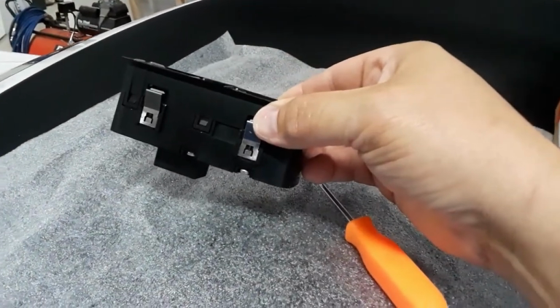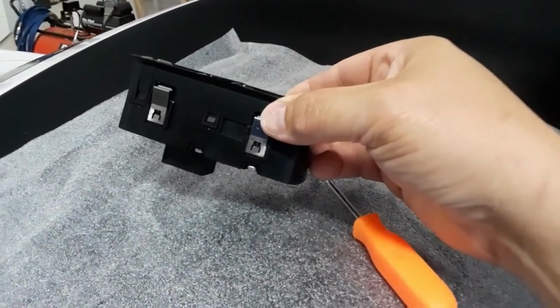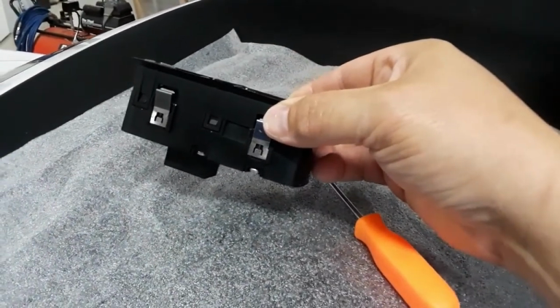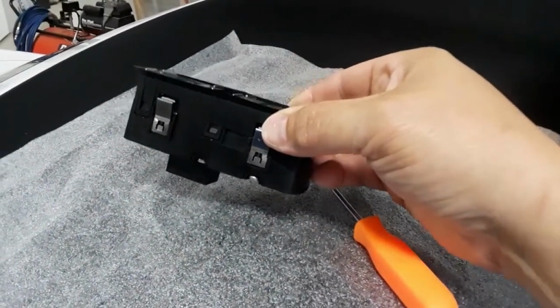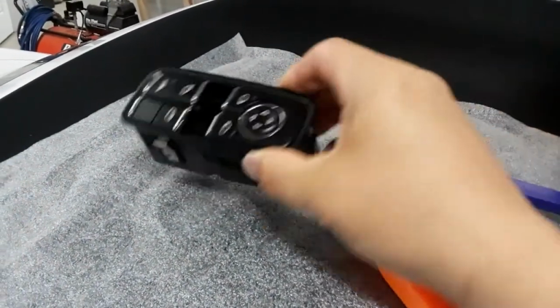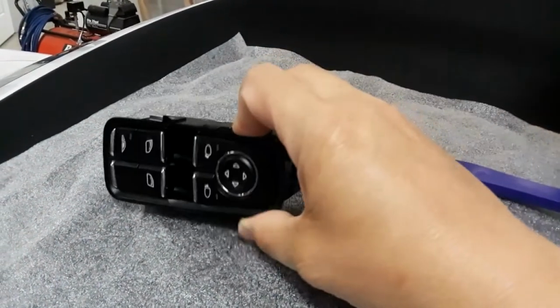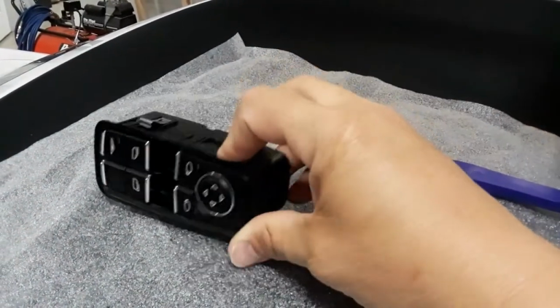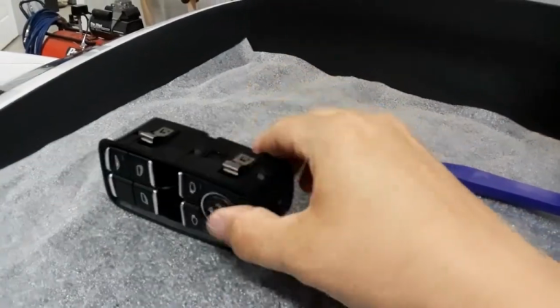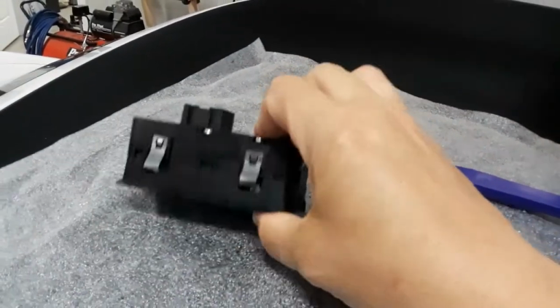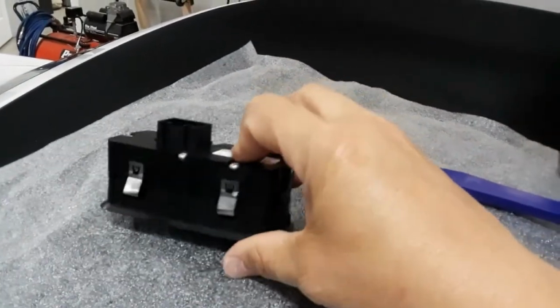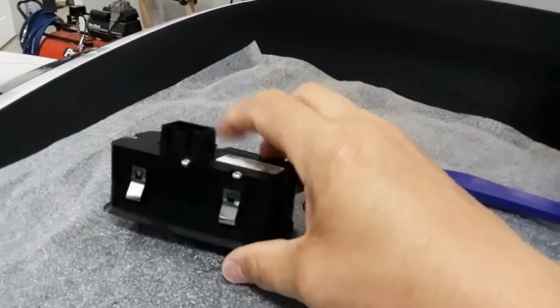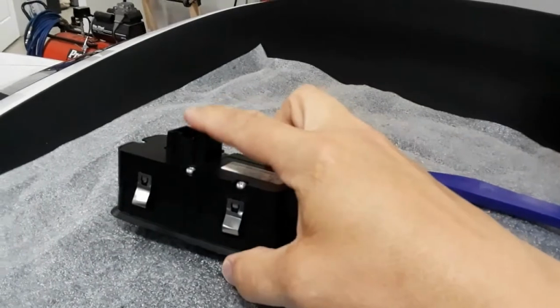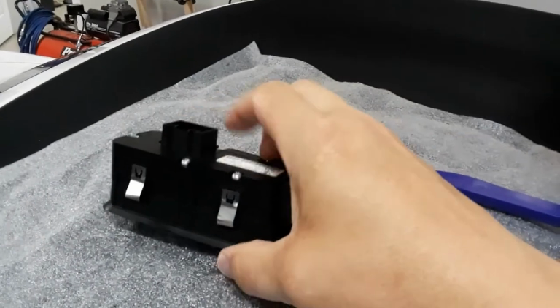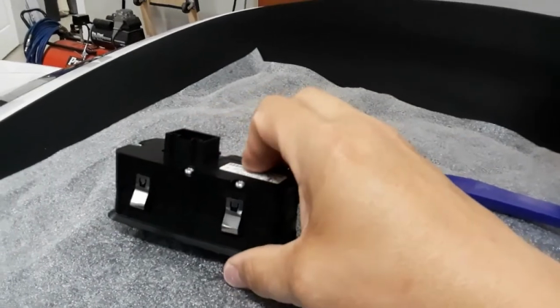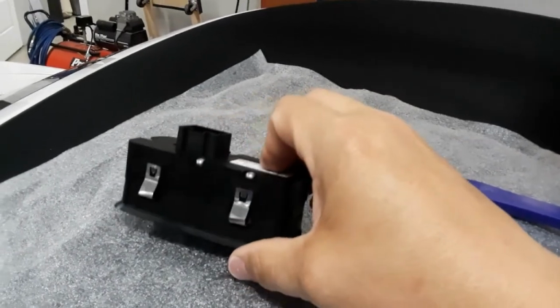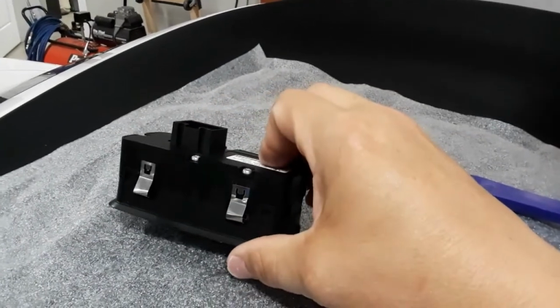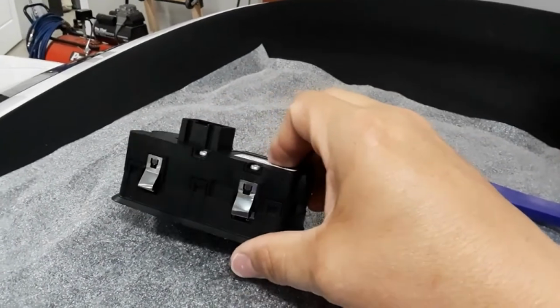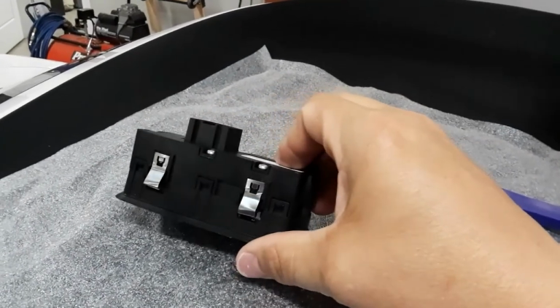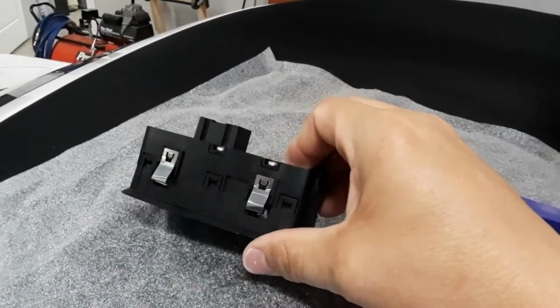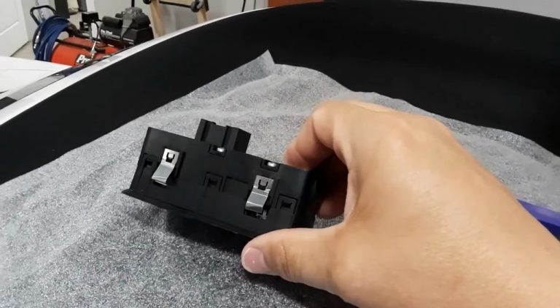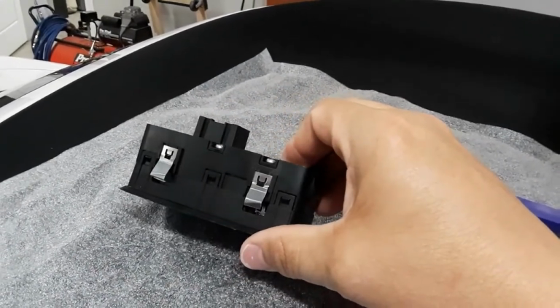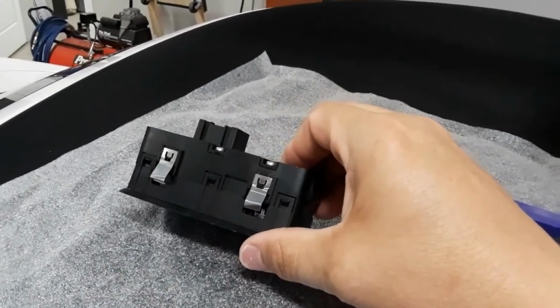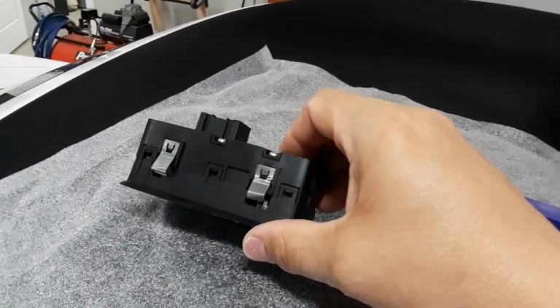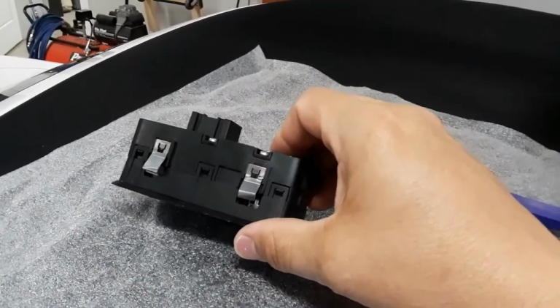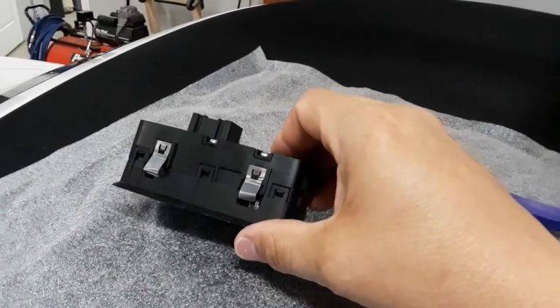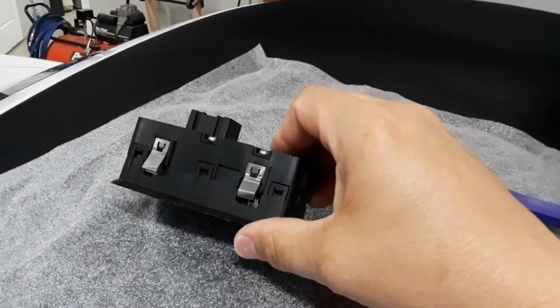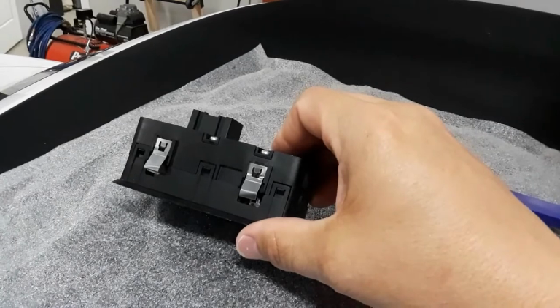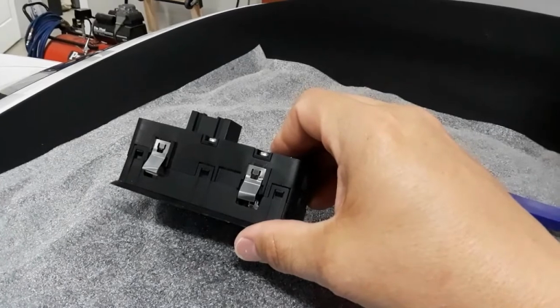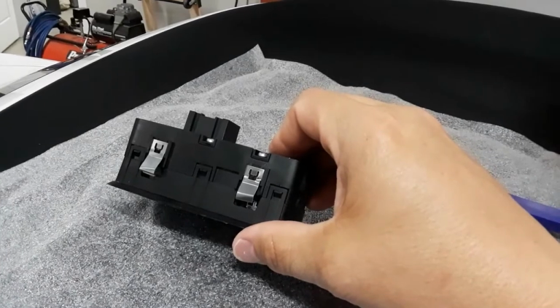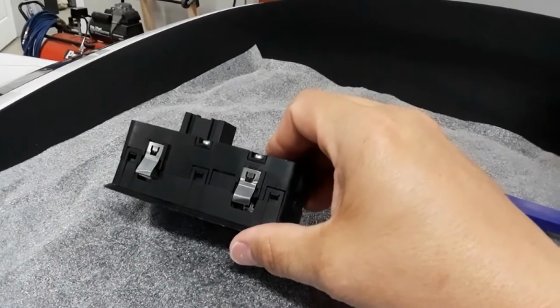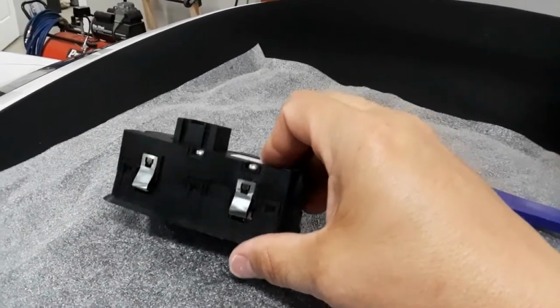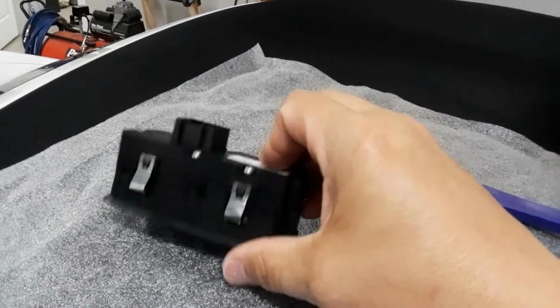The problem is that the connector that connects to the back has a very short length of cable, and it actually won't come up out of the door panel.